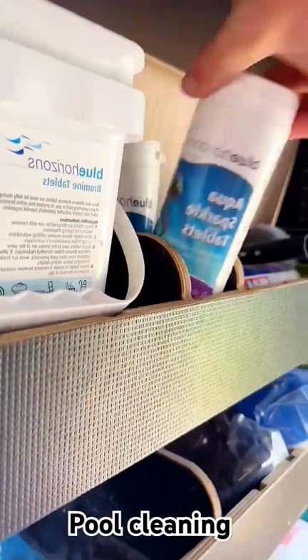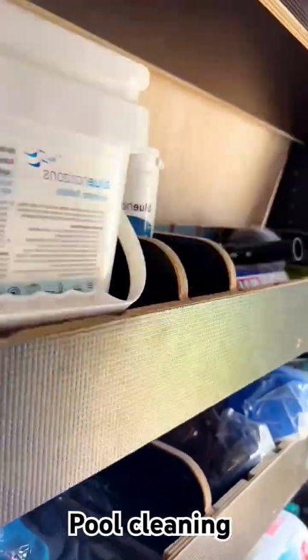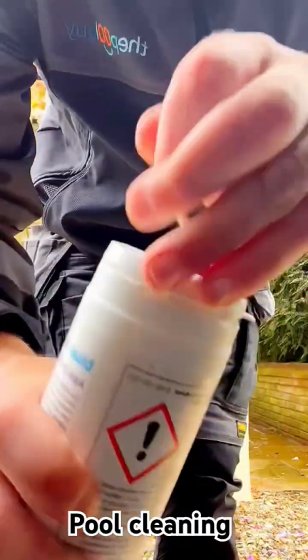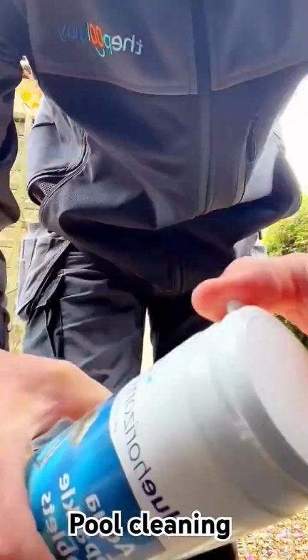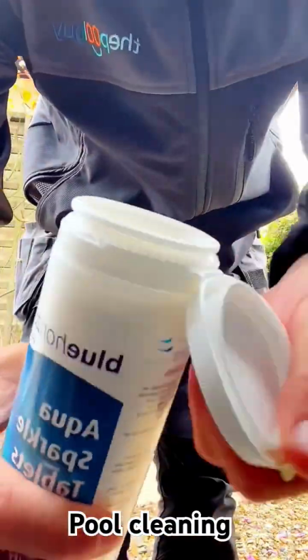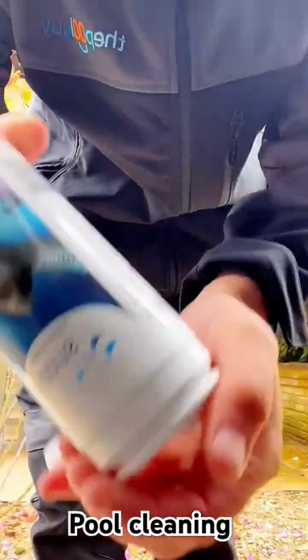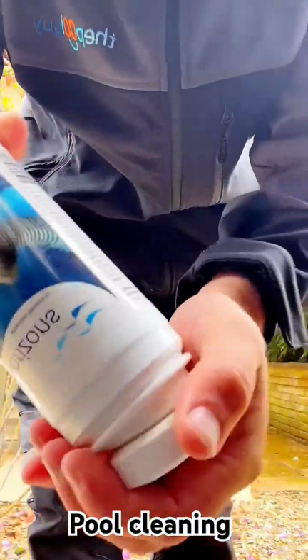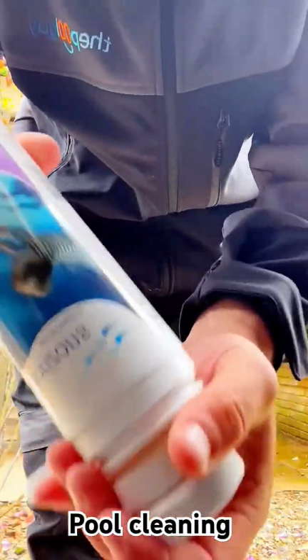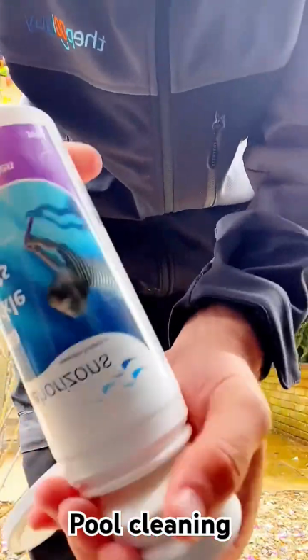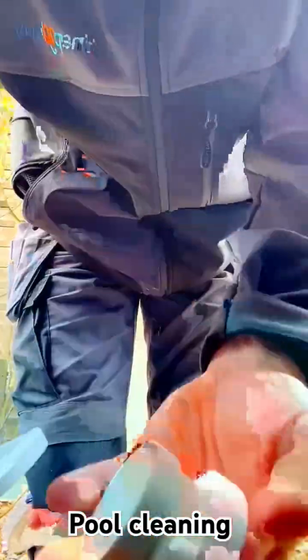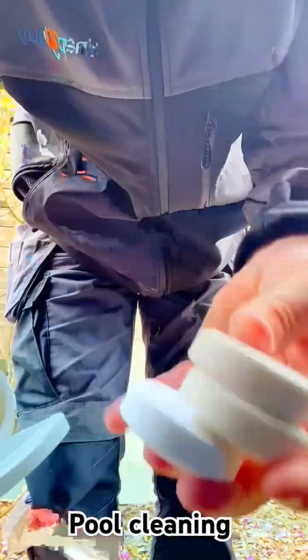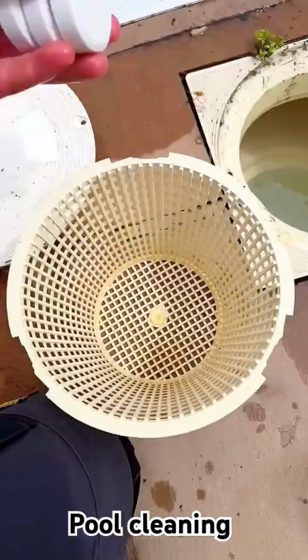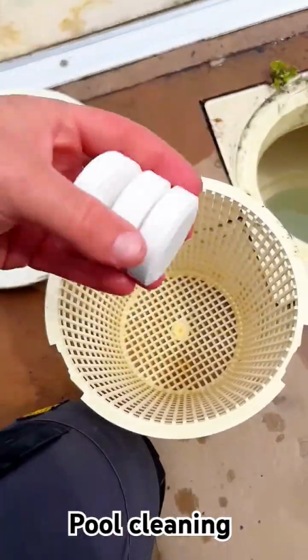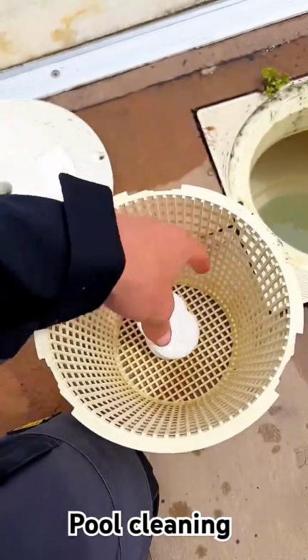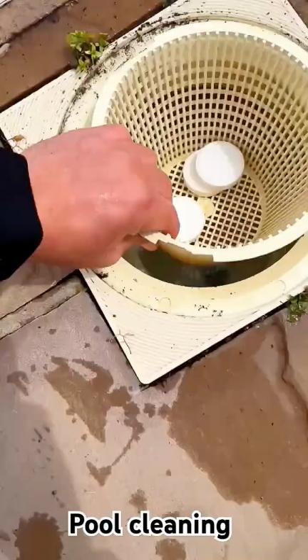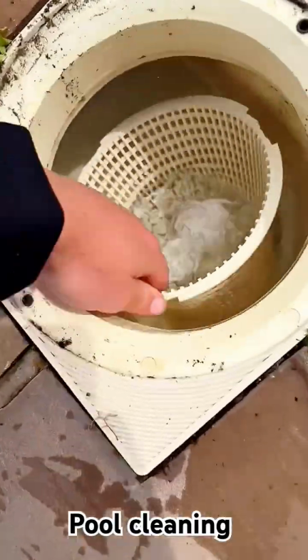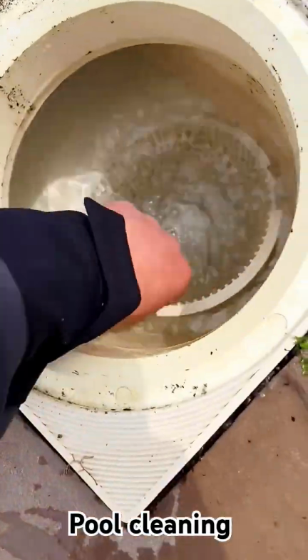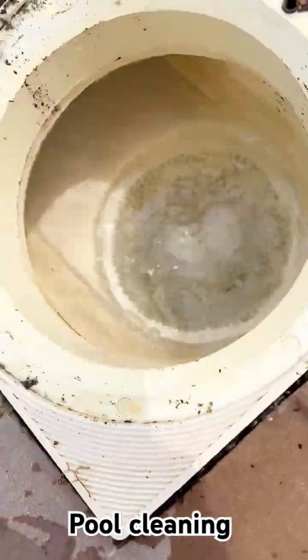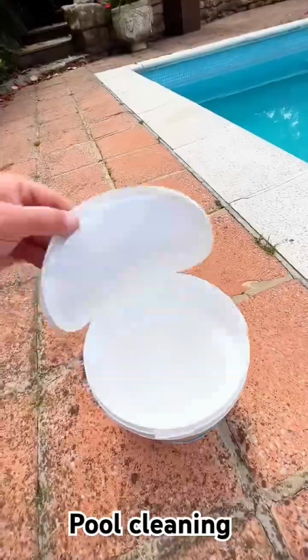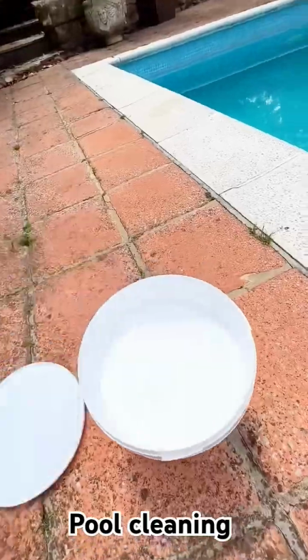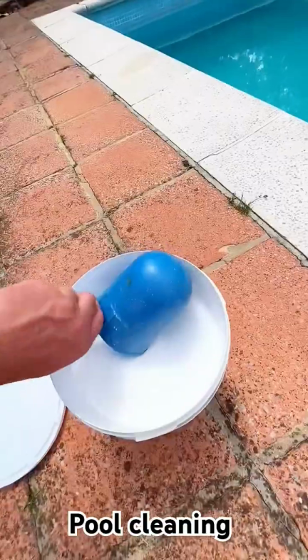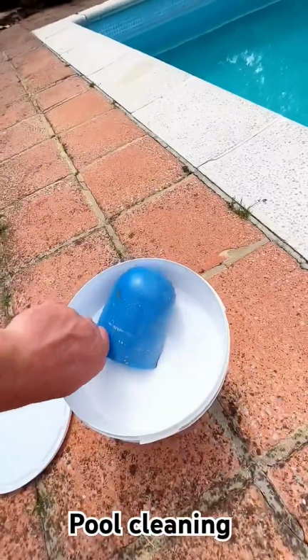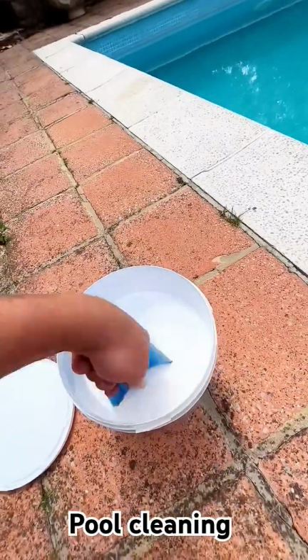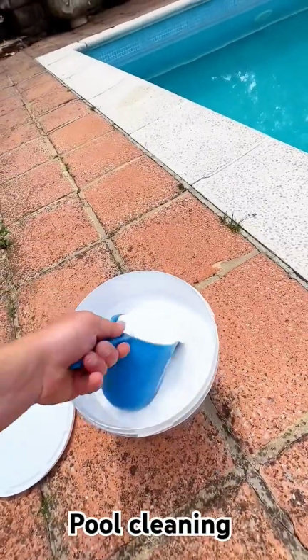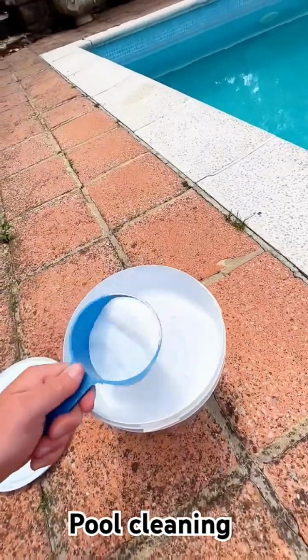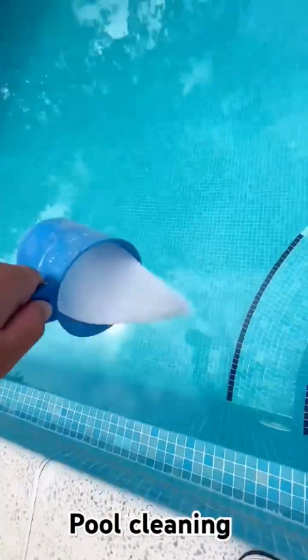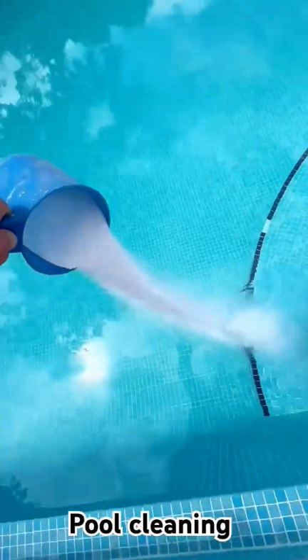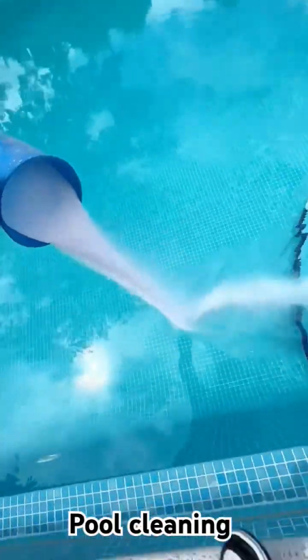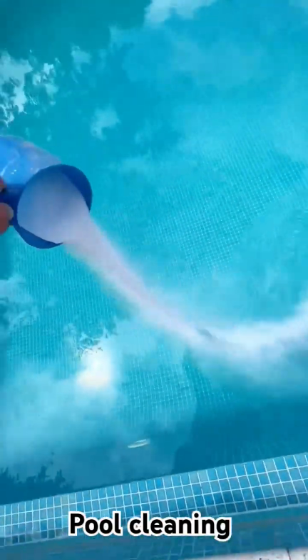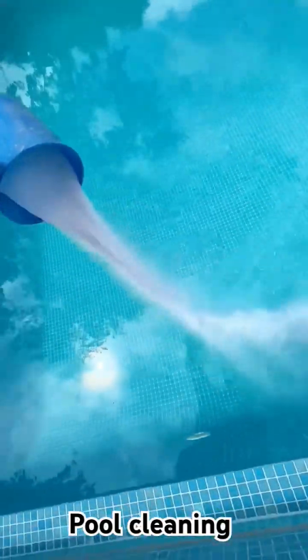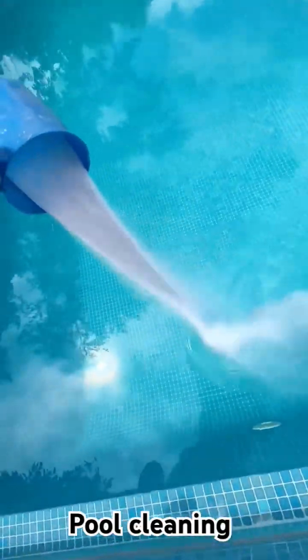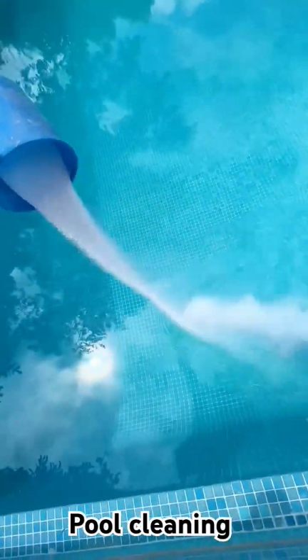Then we've got some sparkle tabs and these are used when your pool water has gone a little bit cloudy. They go in the skimmer as well and they dissolve very quickly. They work by putting a thin layer over the sand catching smaller particles that flow through the system.